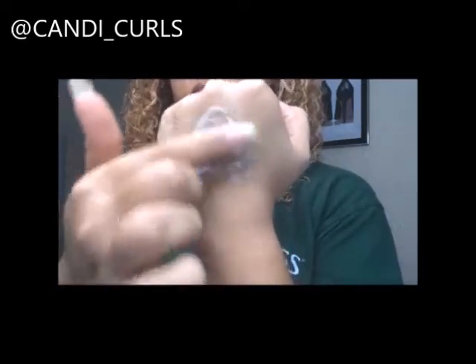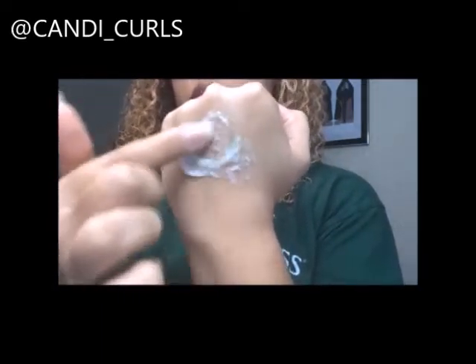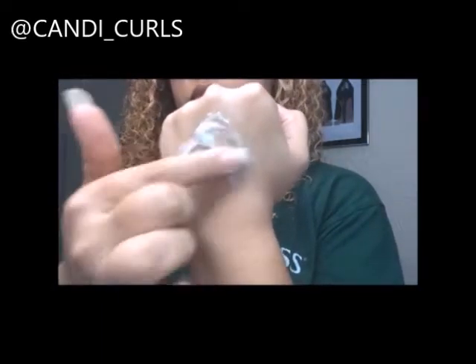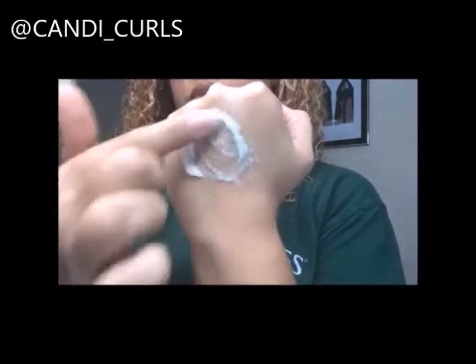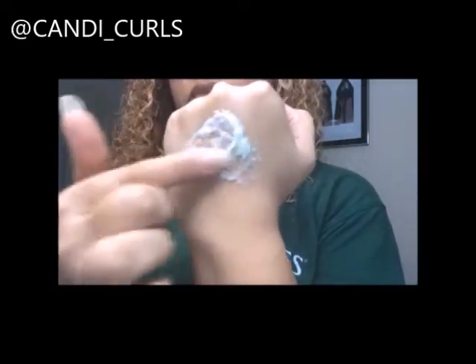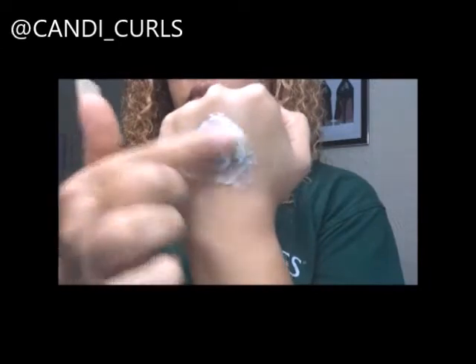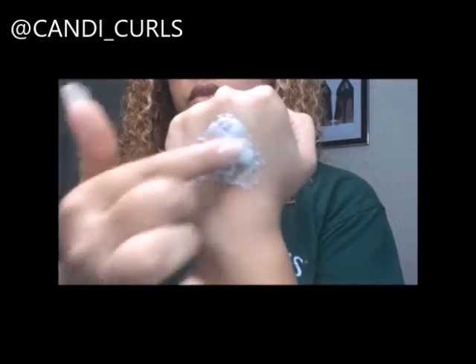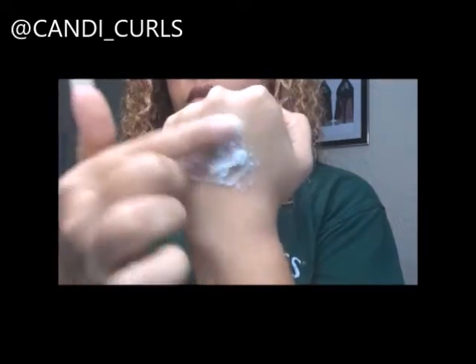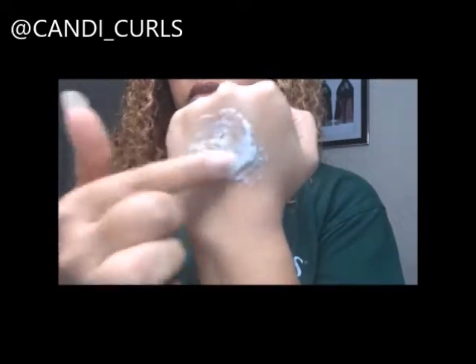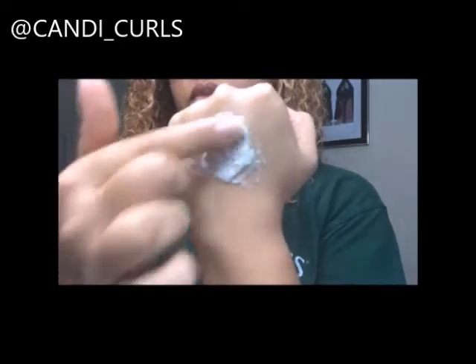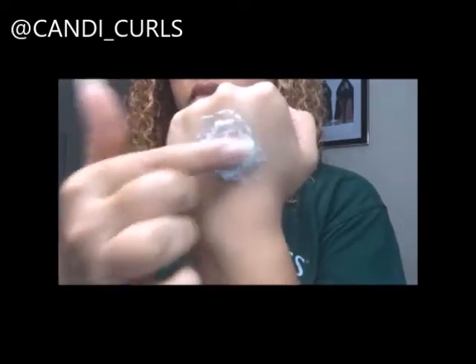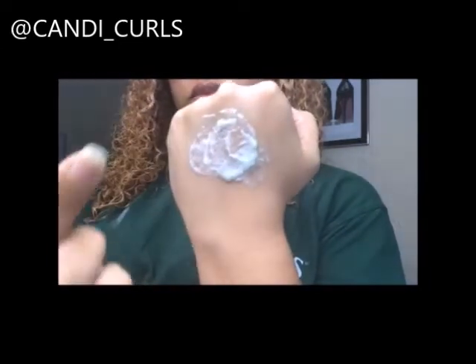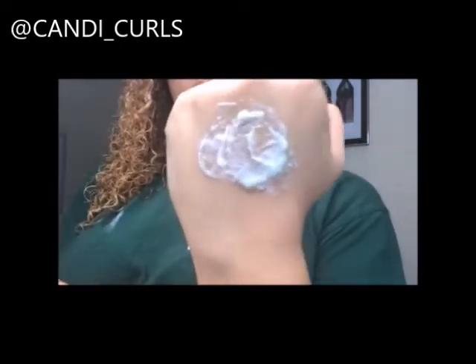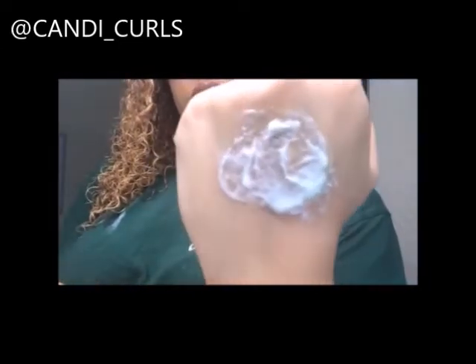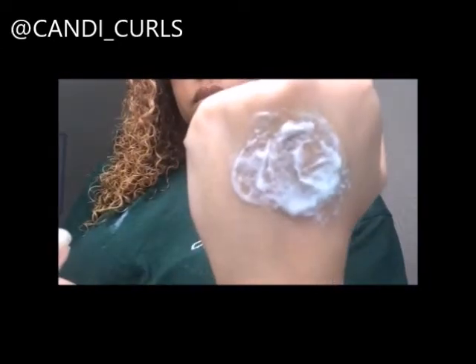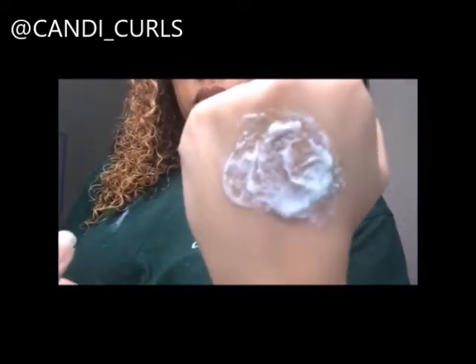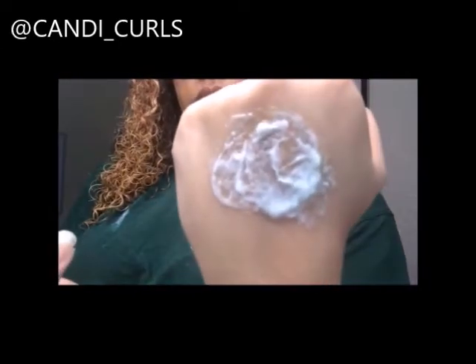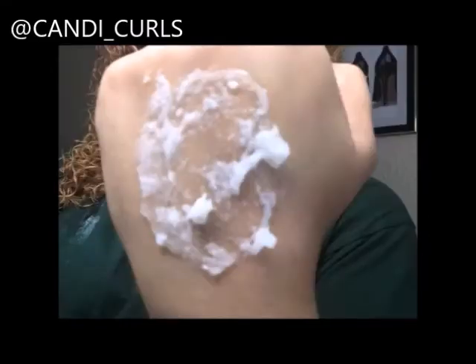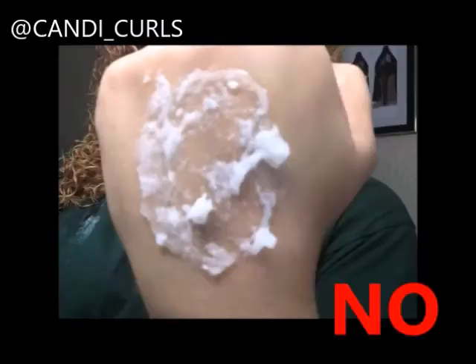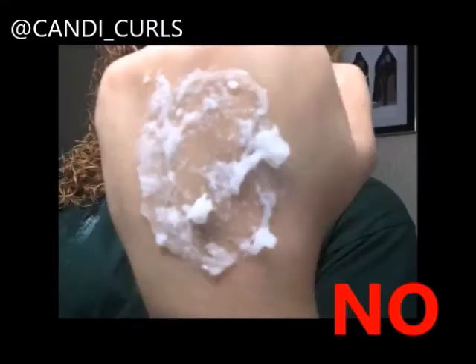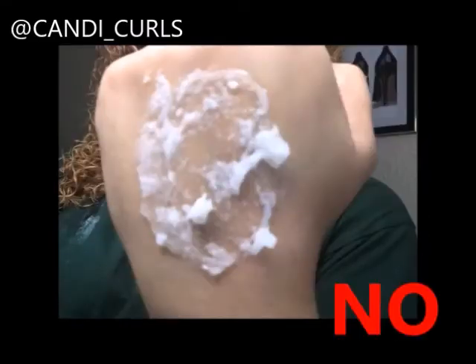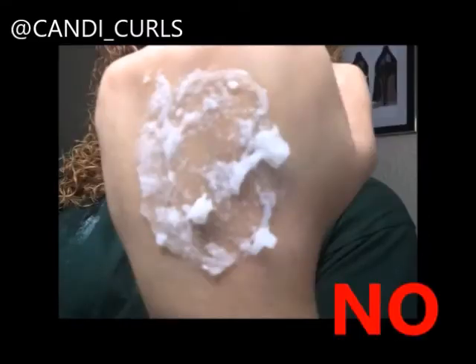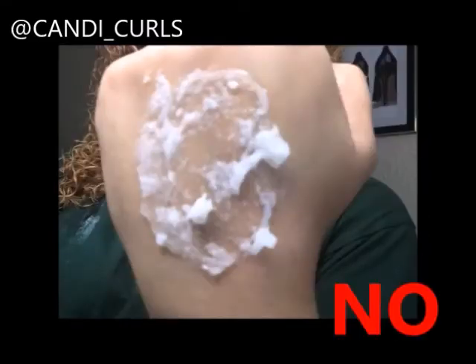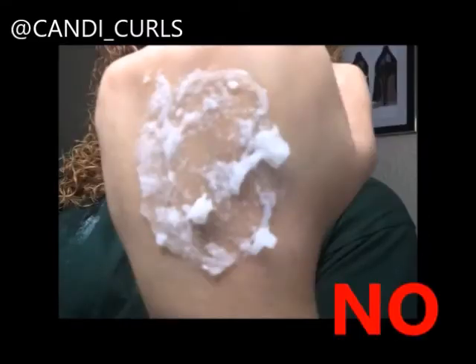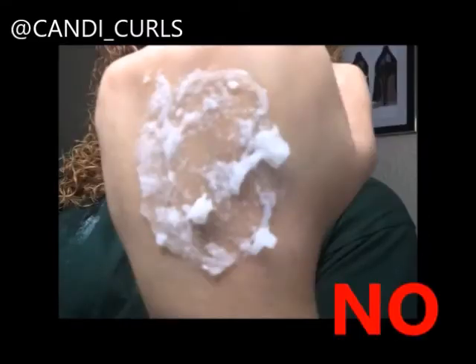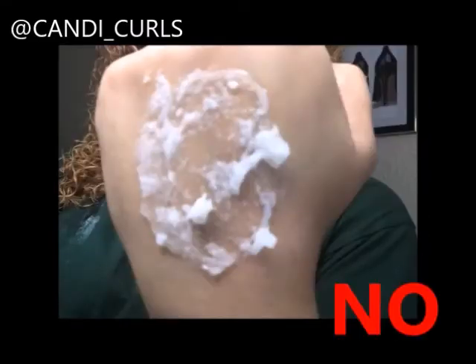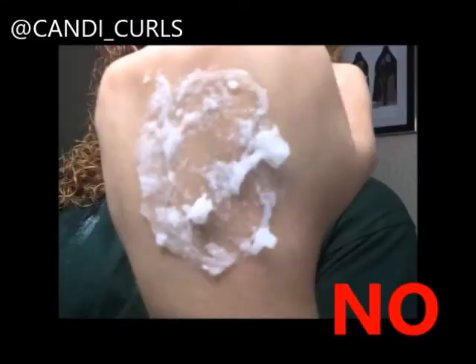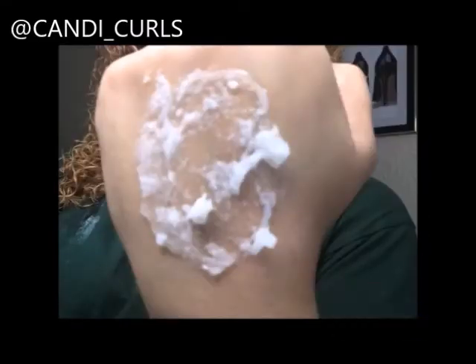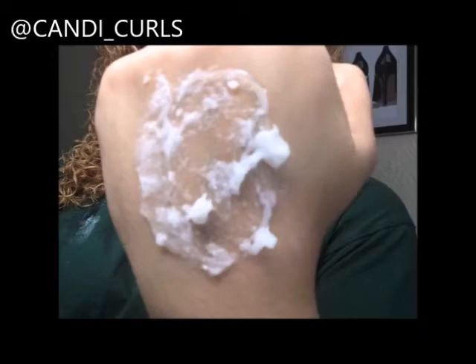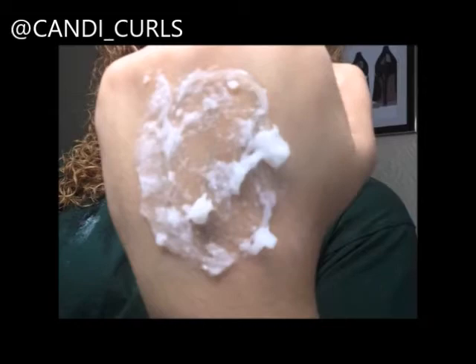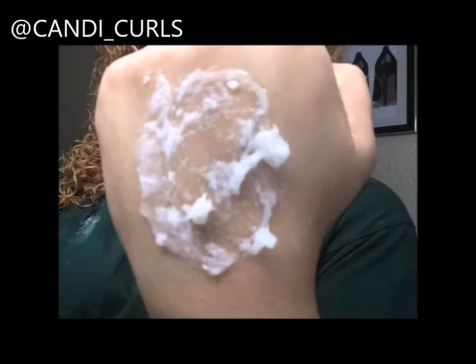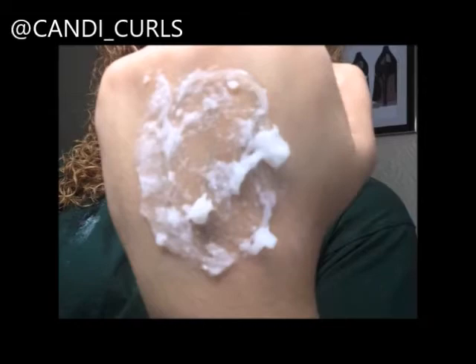As you can see, straight away they start to react together and this one is giving off a really lumpy and bitty texture, and that is not what you want to have in your hair because that's exactly how it's going to dry. So this is a combo that I would not use.